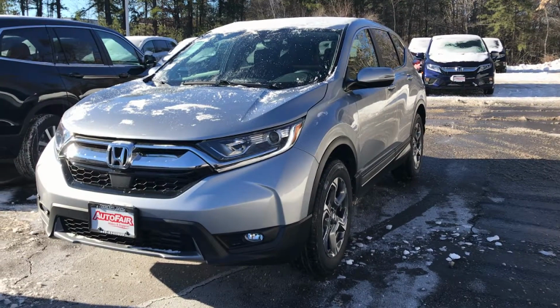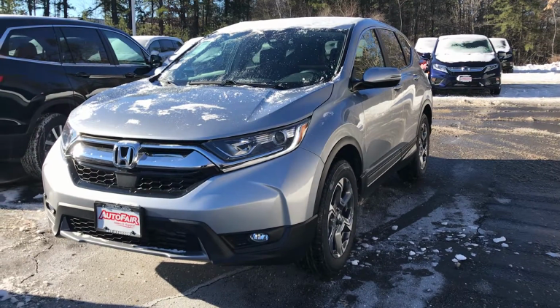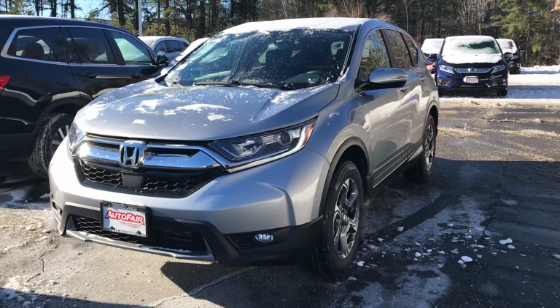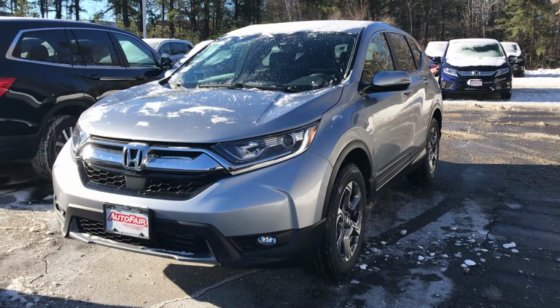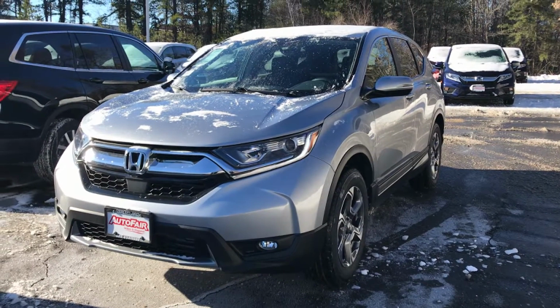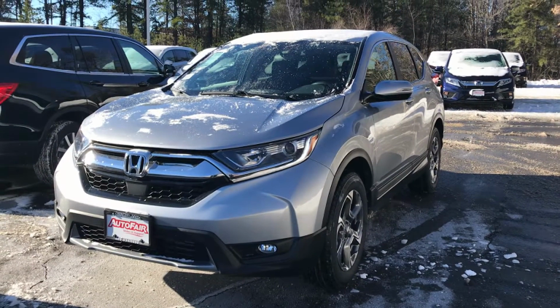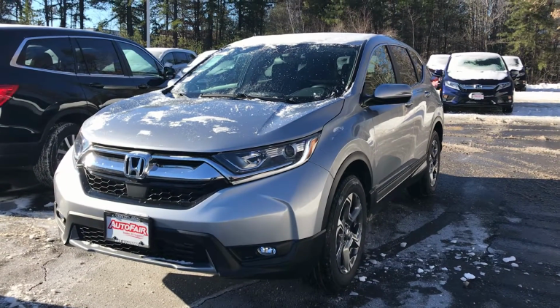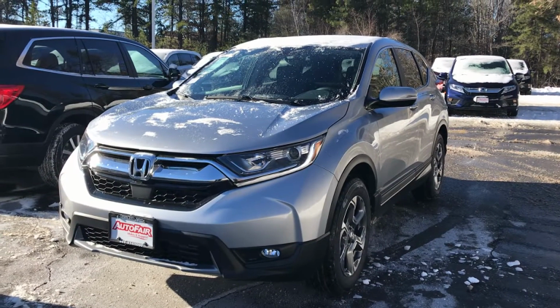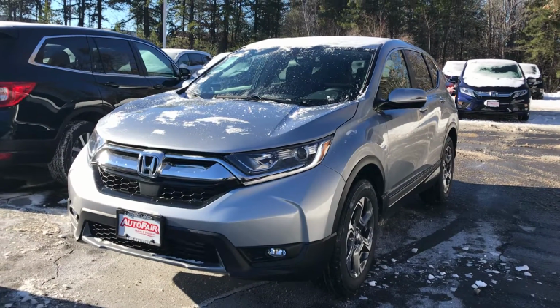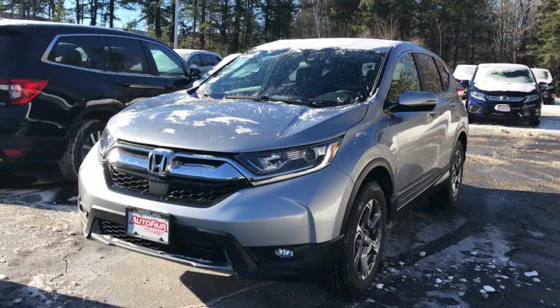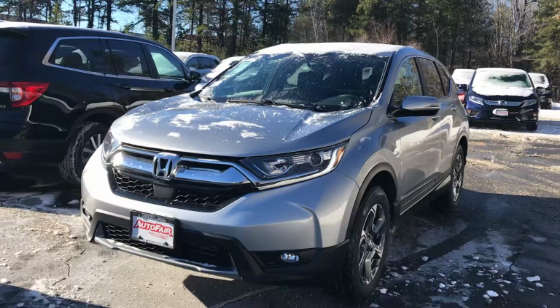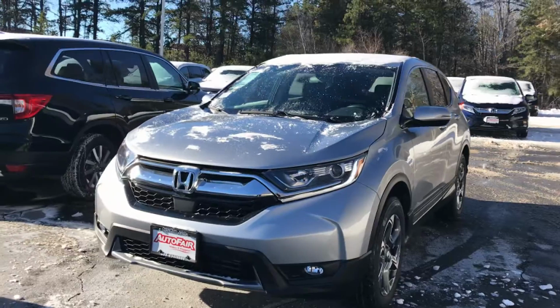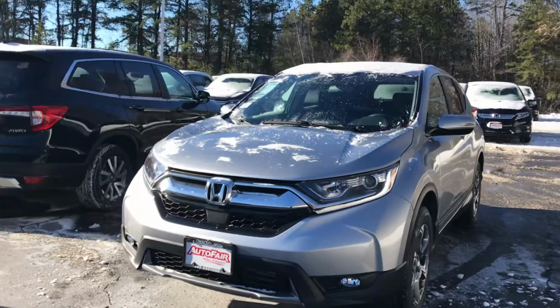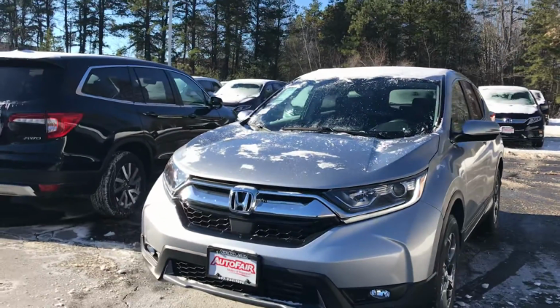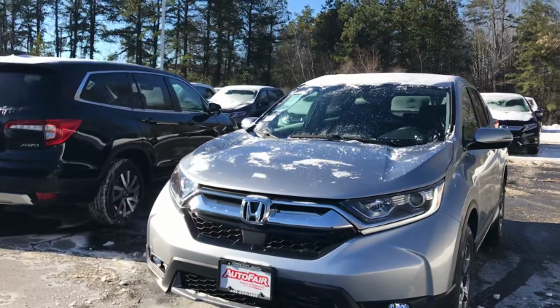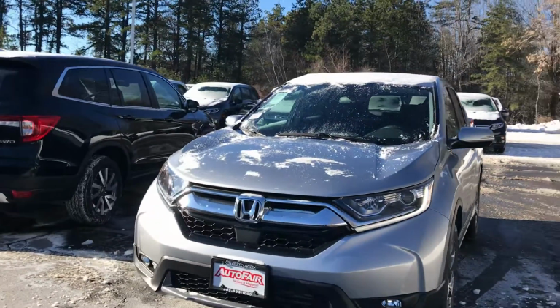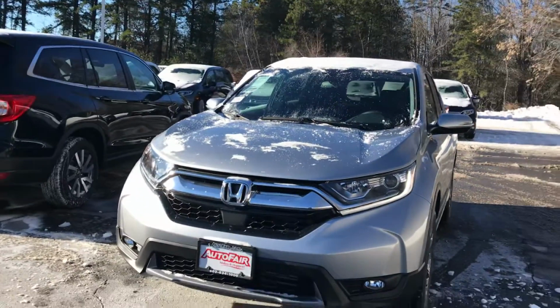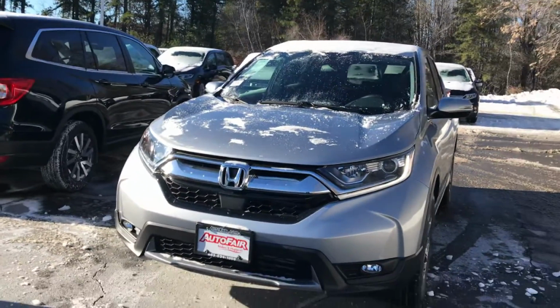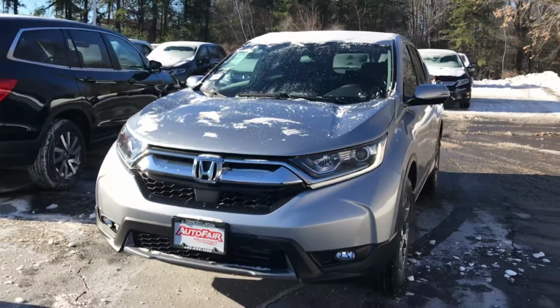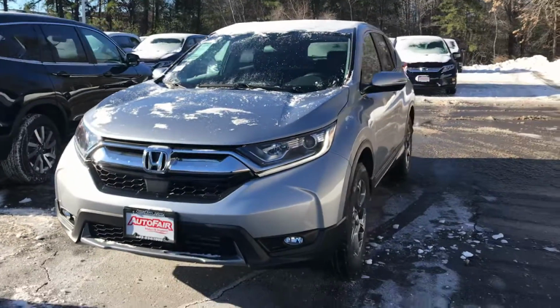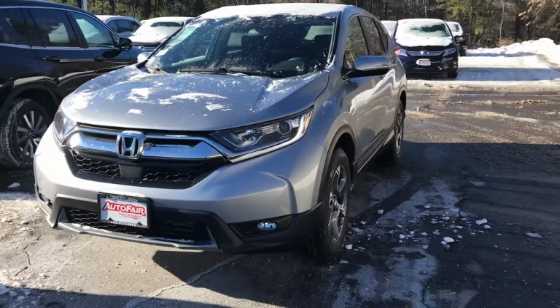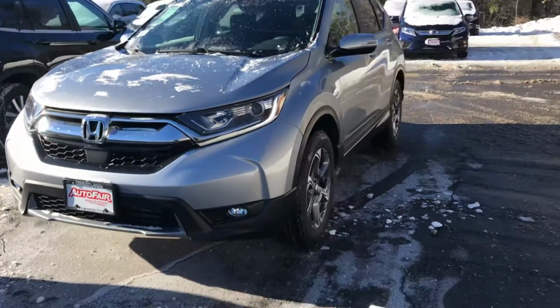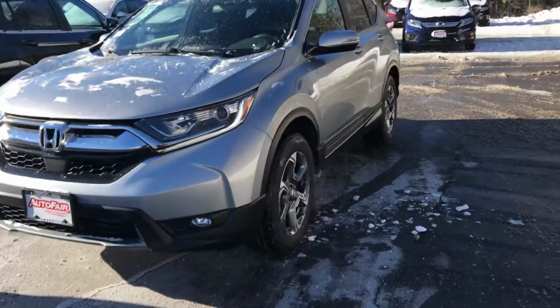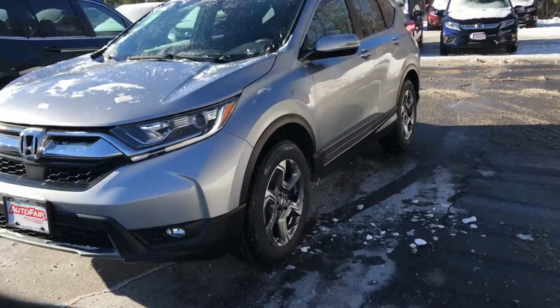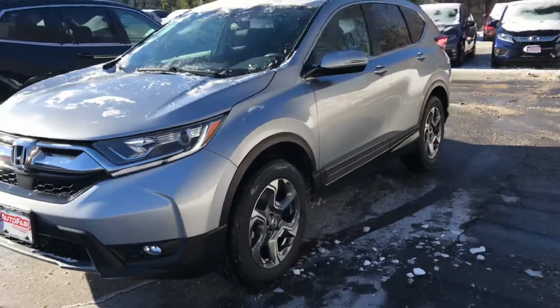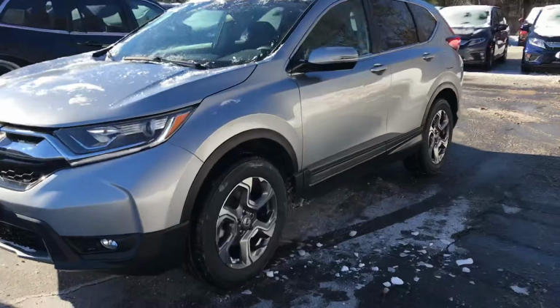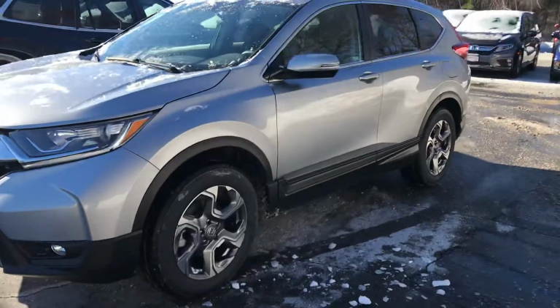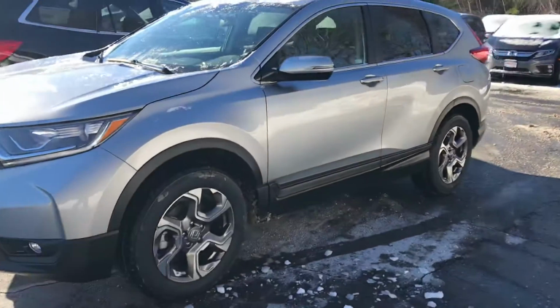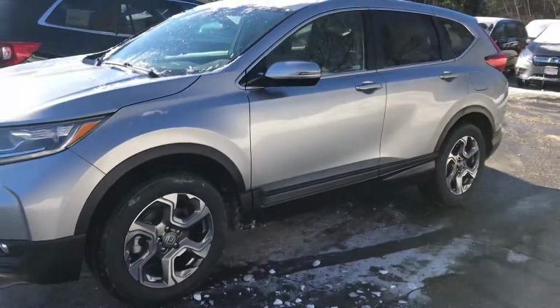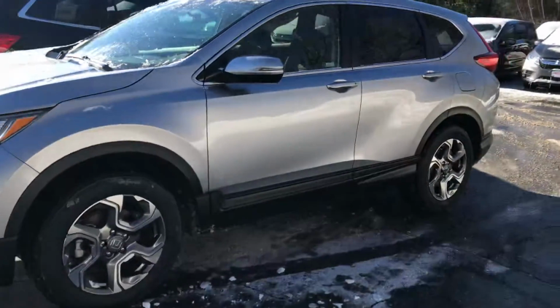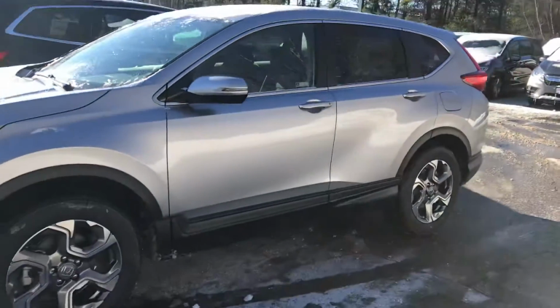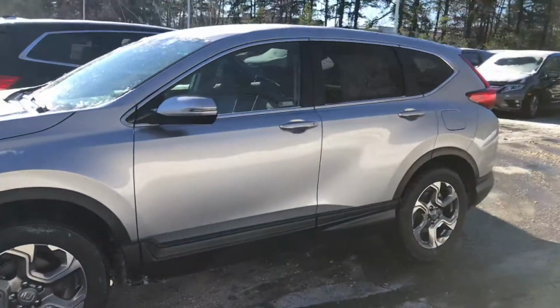Hey Bernard, this is Scott Duguay down at AutoFair Honda. Melissa and I just wanted a moment of your time to show you this 2019 Honda CR-V EX. As you can see, this is a very eye-catching silver.